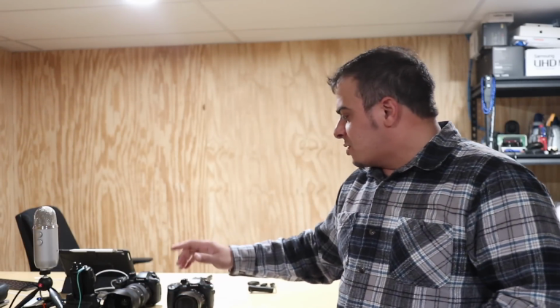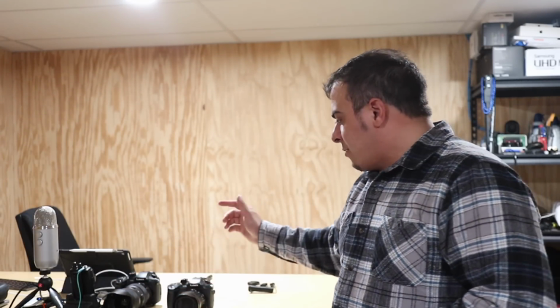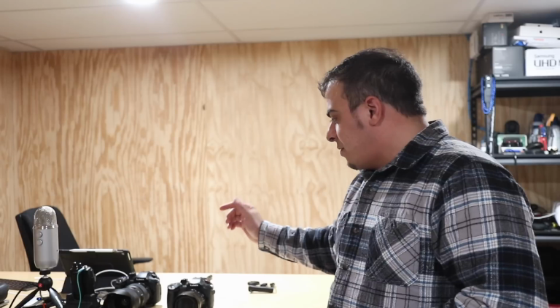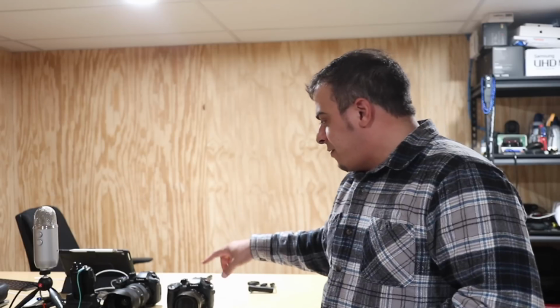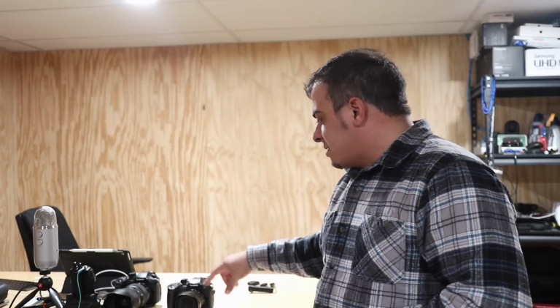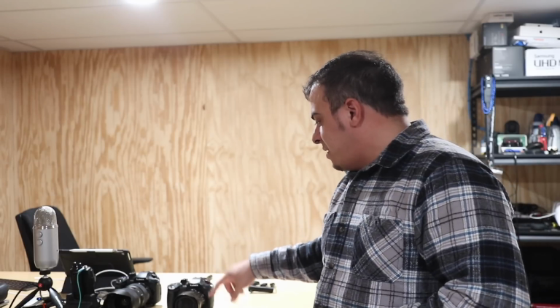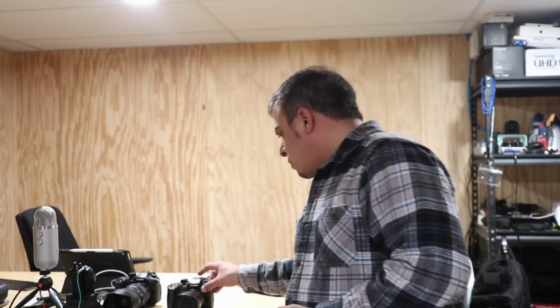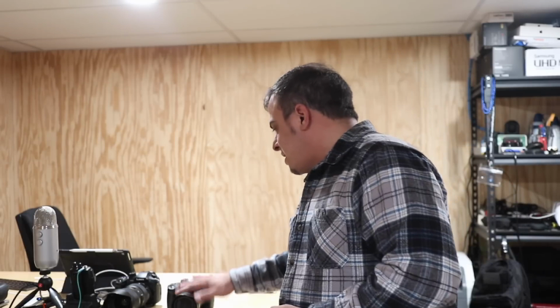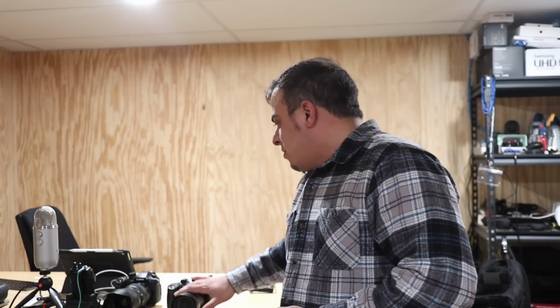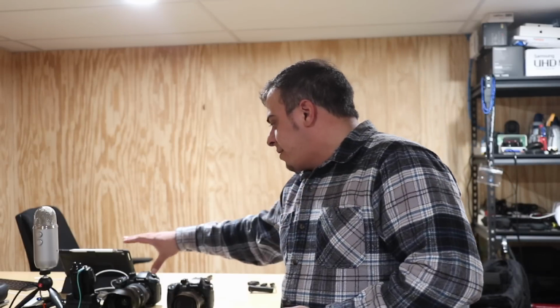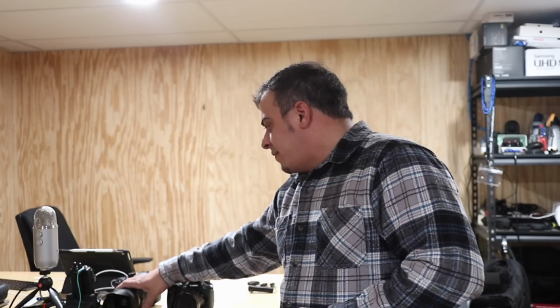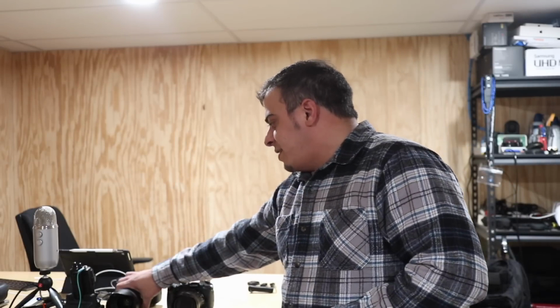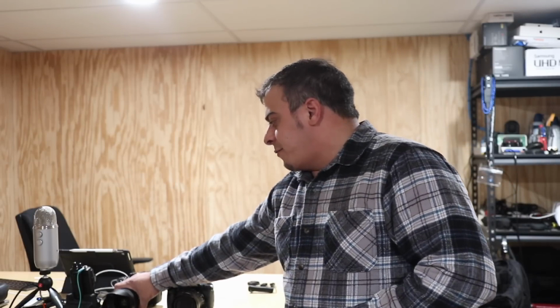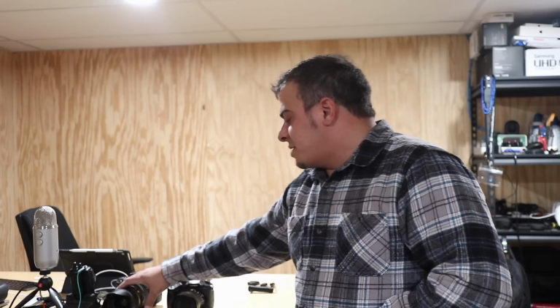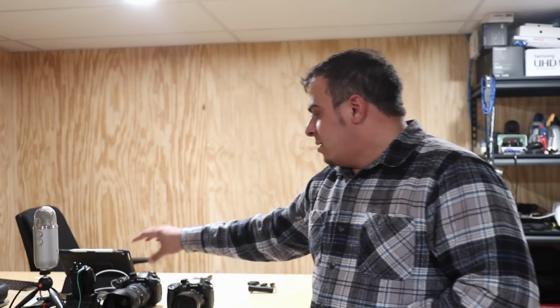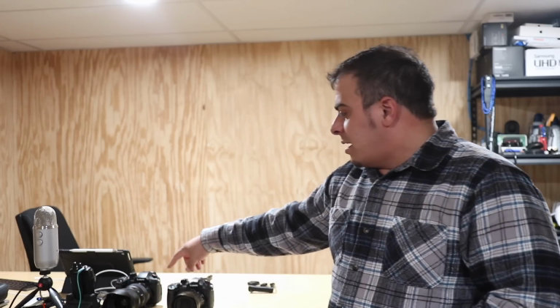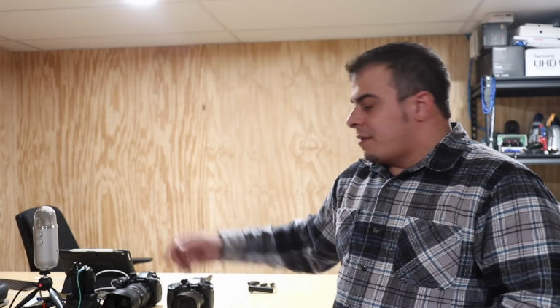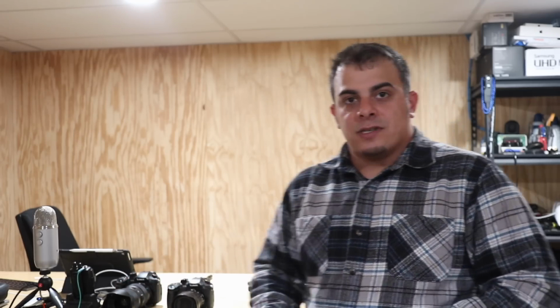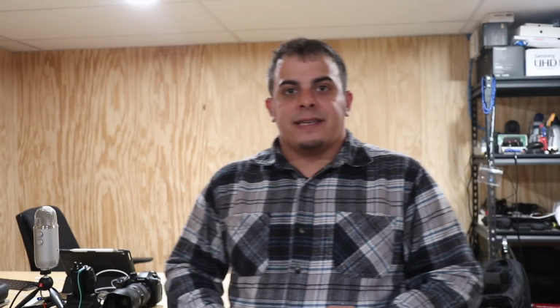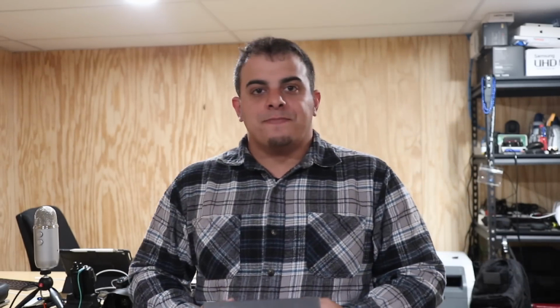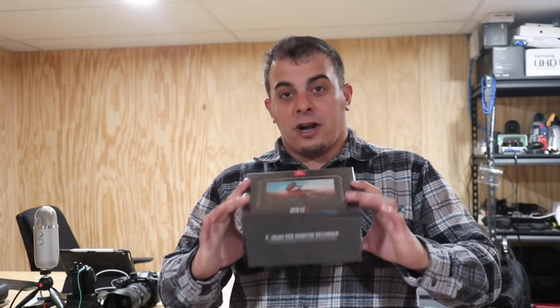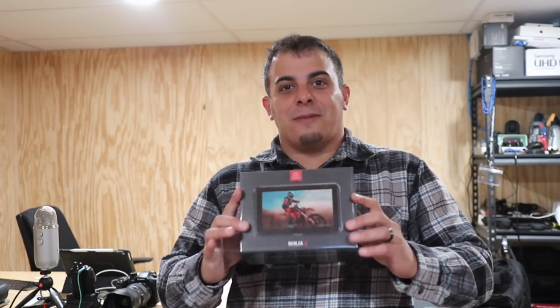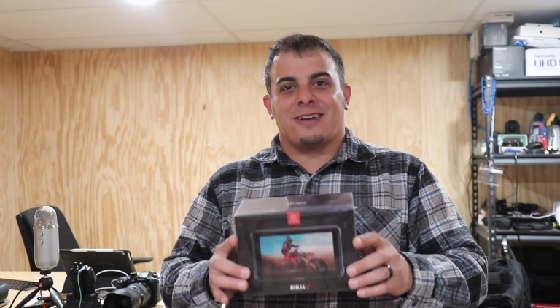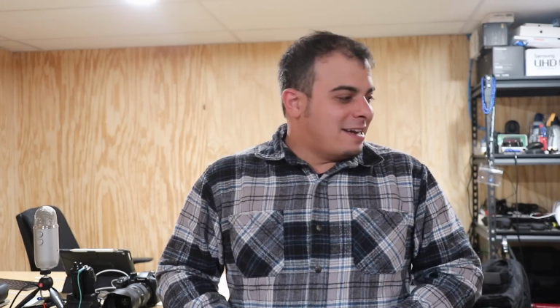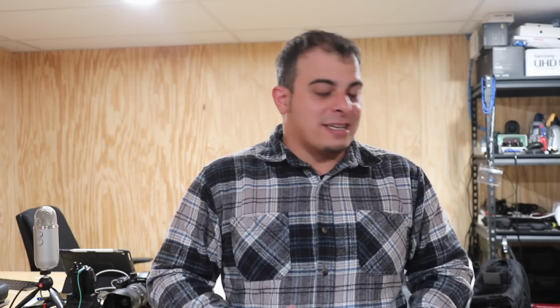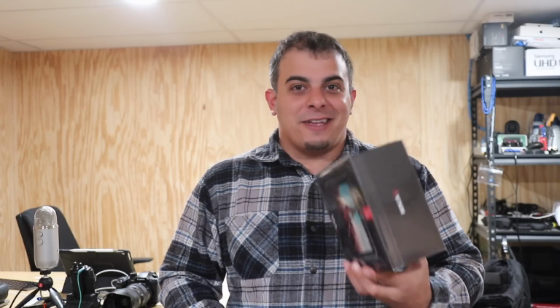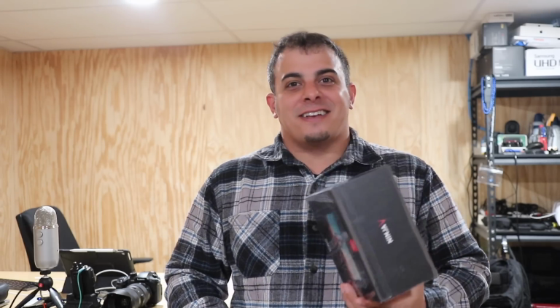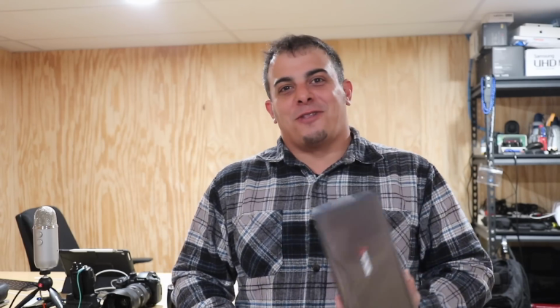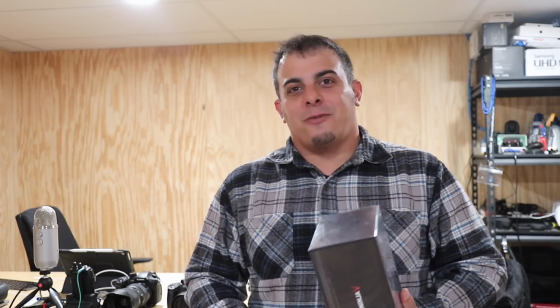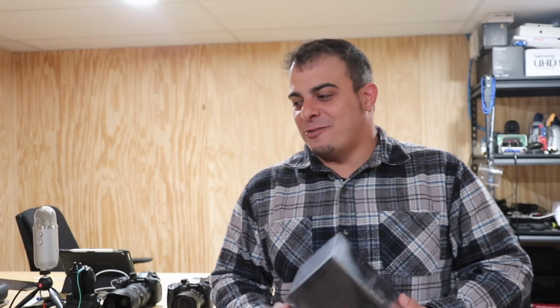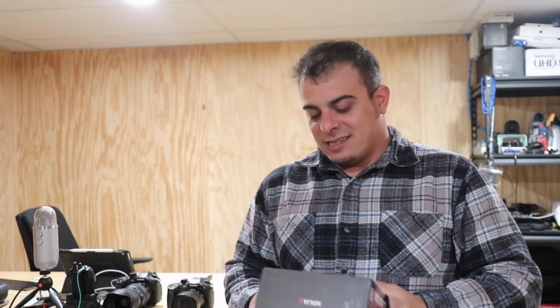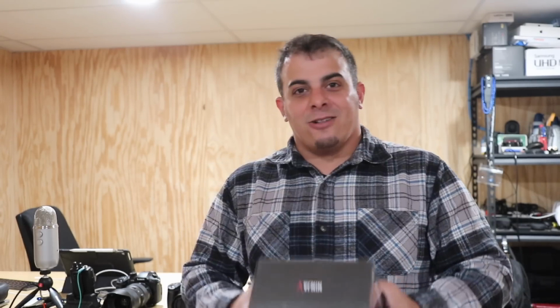So right now rigged up on the GH5S, I have the 12-60 on here and then the 18-35 Sigma with the Metabones adapter. This is going to give me the external recording for the GH5S and the GH5. We're going to open this up, take a look at it. Really excited to get using this. Hopefully Monday we'll be able to get some shots. Let's take a look.